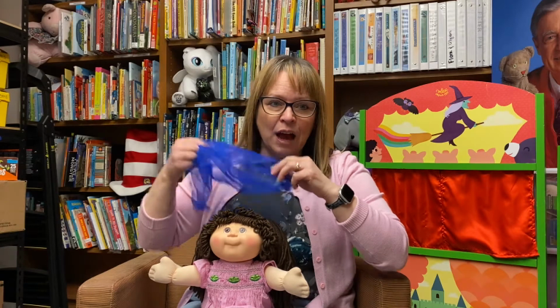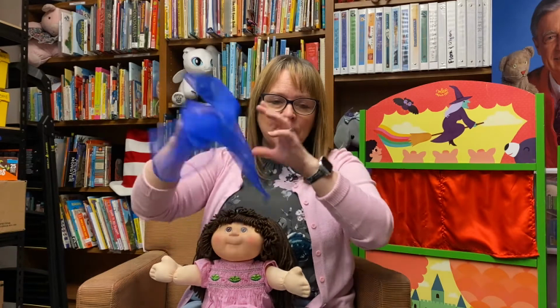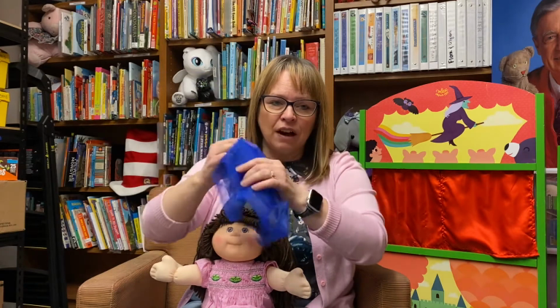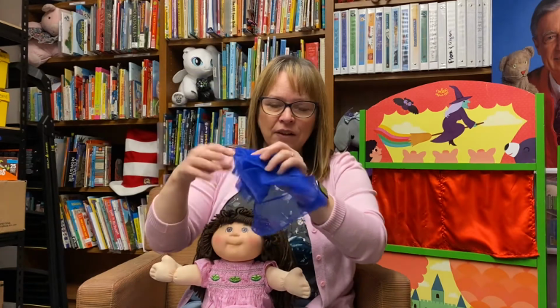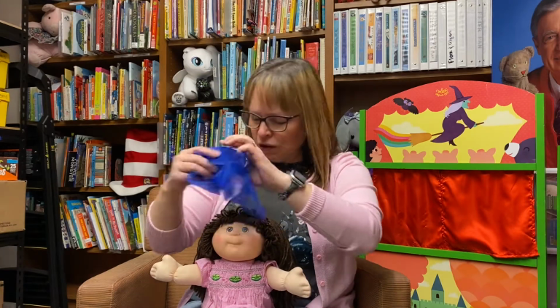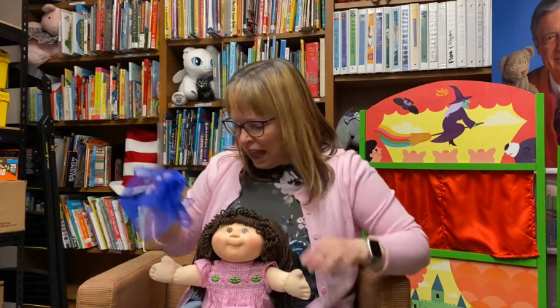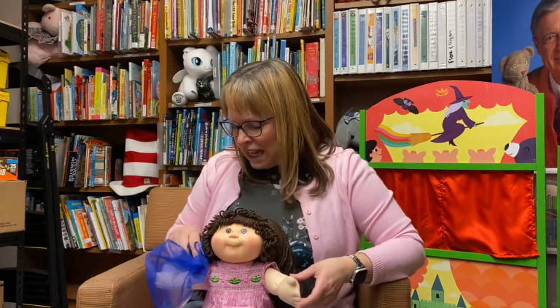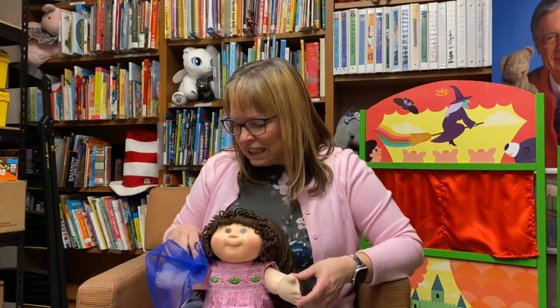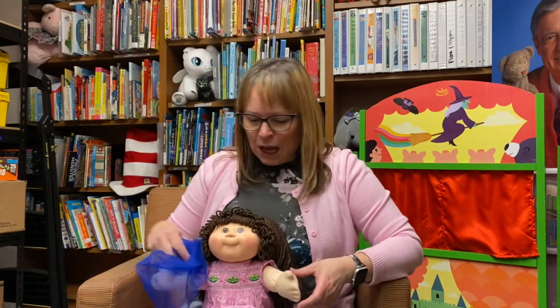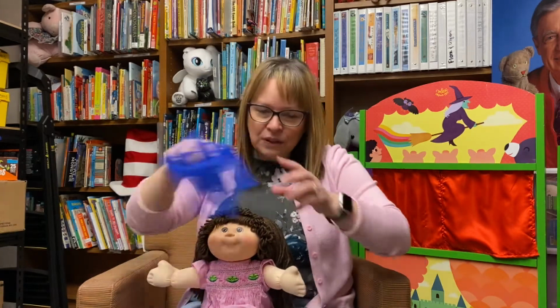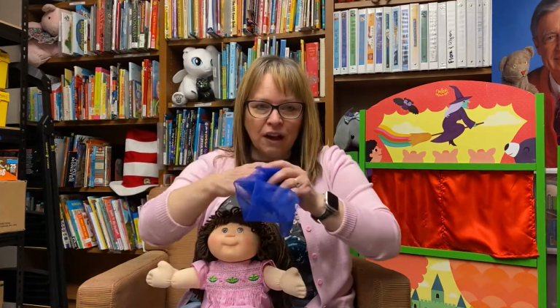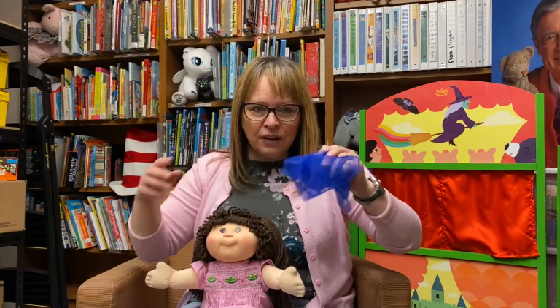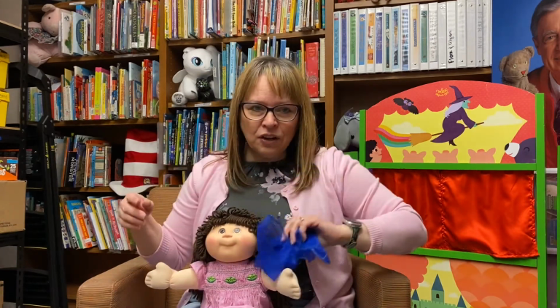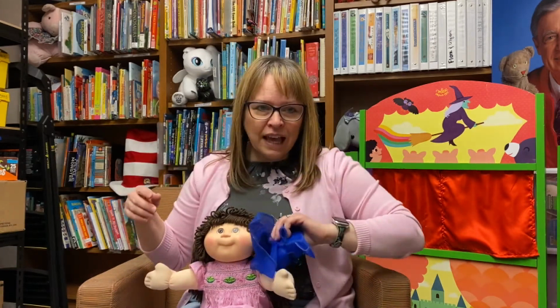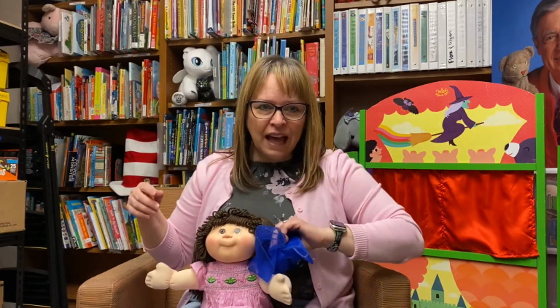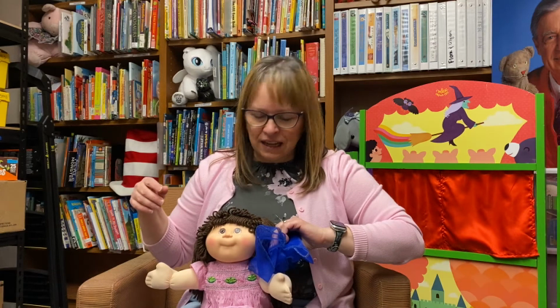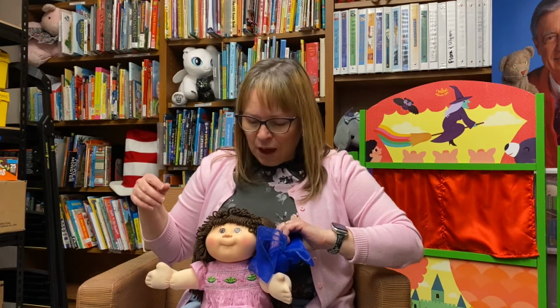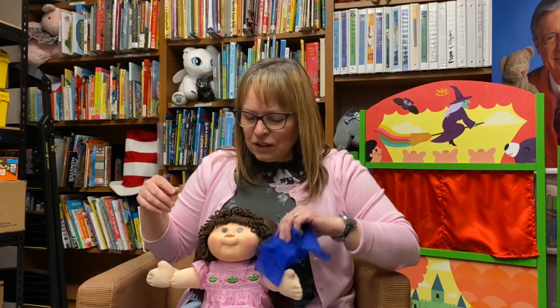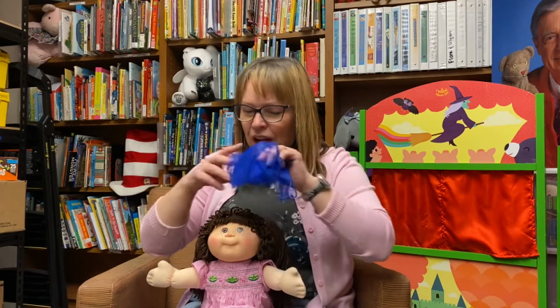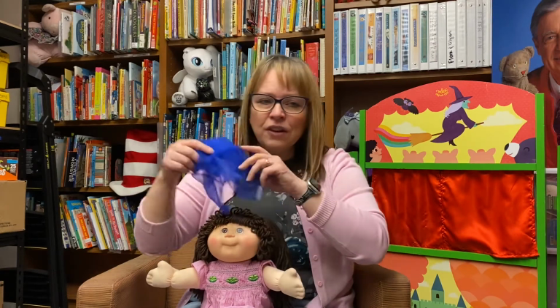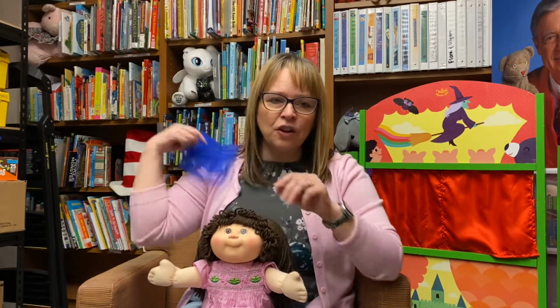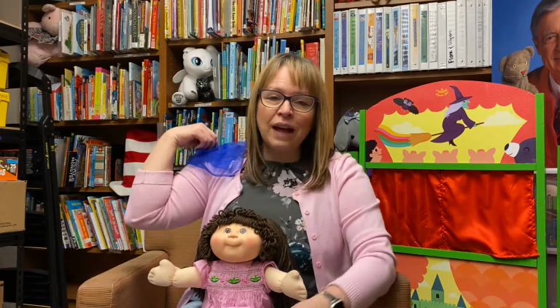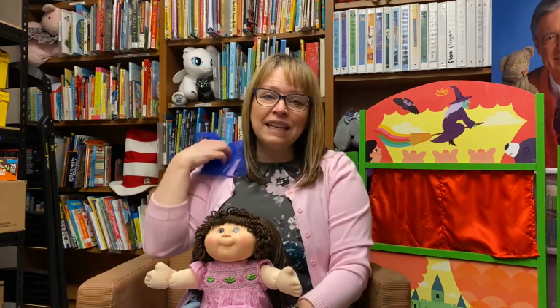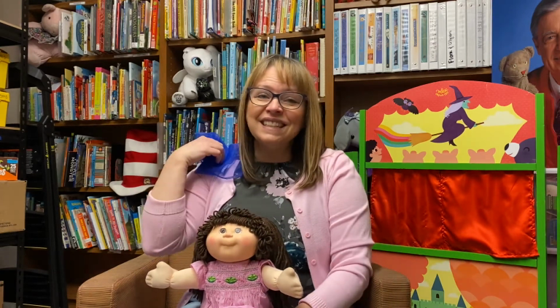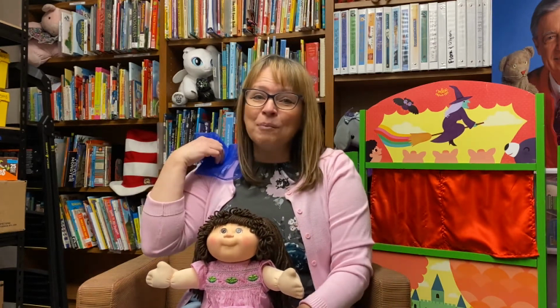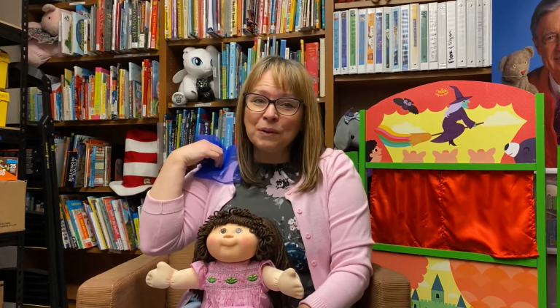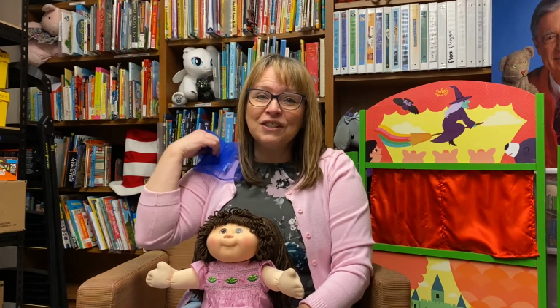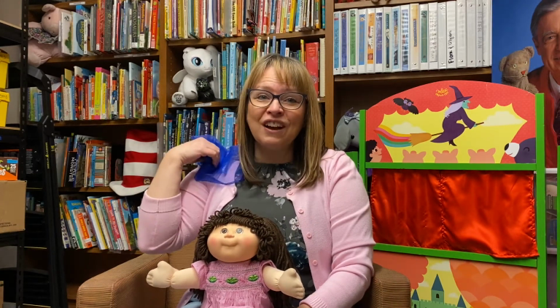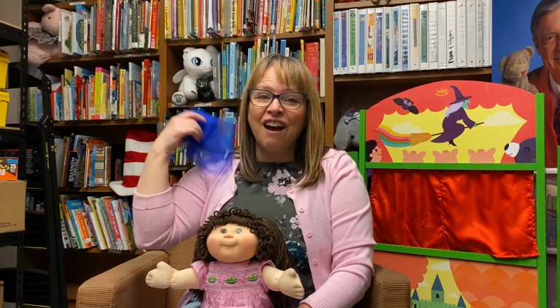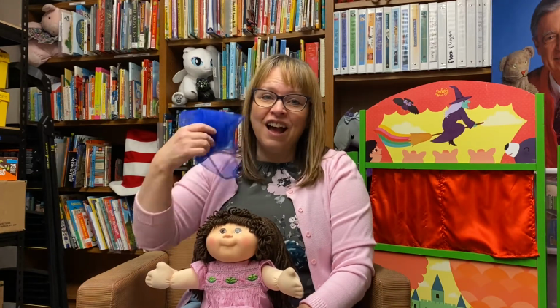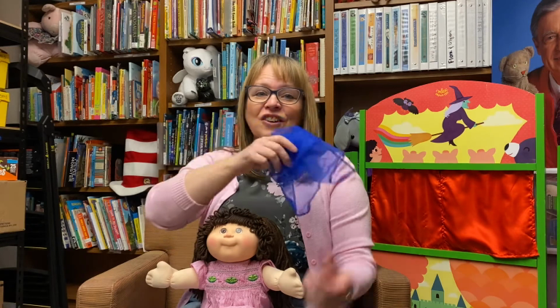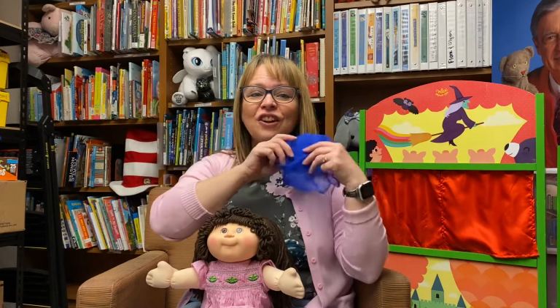Put your scarf on your shoulder like this. Put your scarf on your shoulder like that. Put your scarf on your shoulder — well, at least it's not a boulder. Put your scarf on your shoulder.